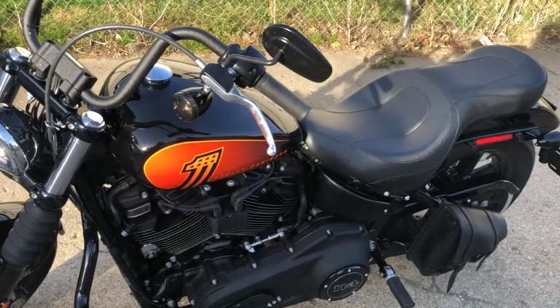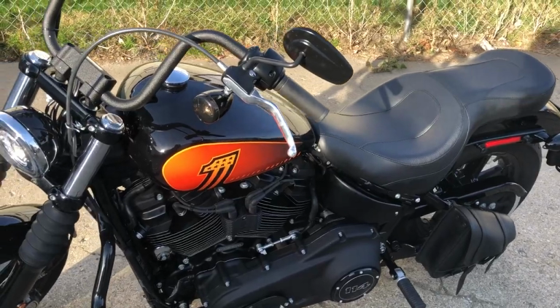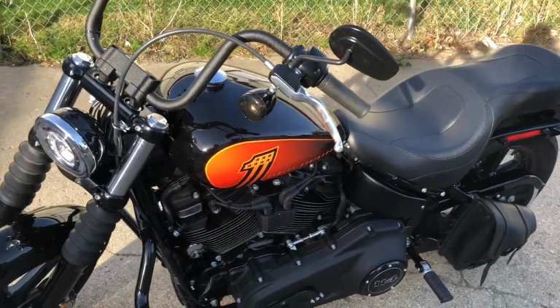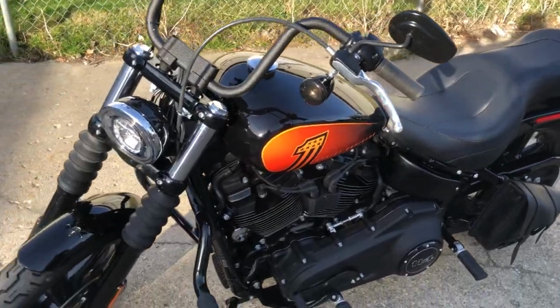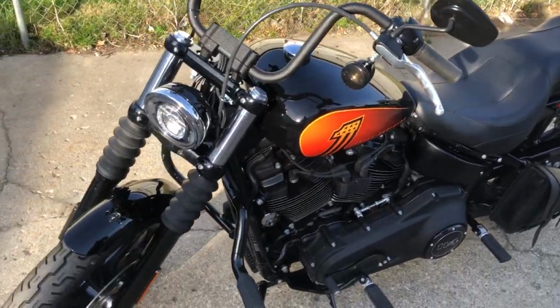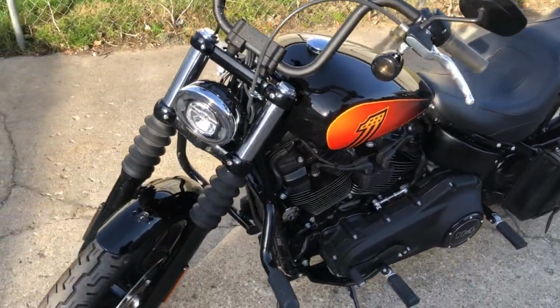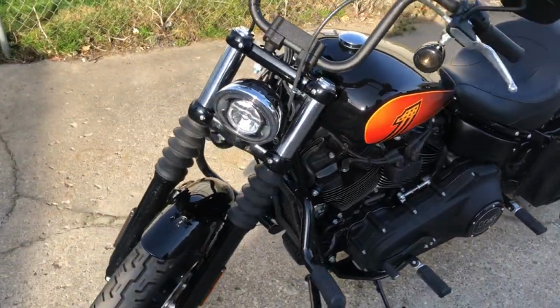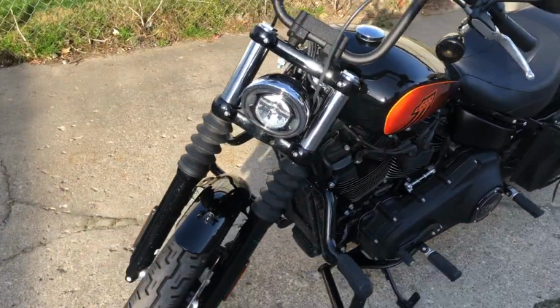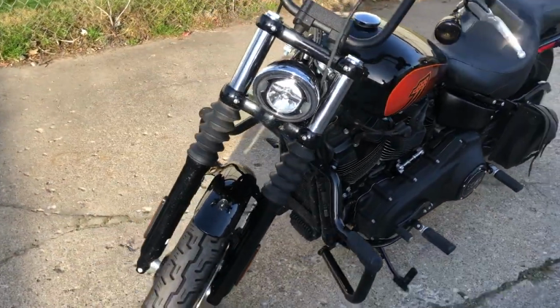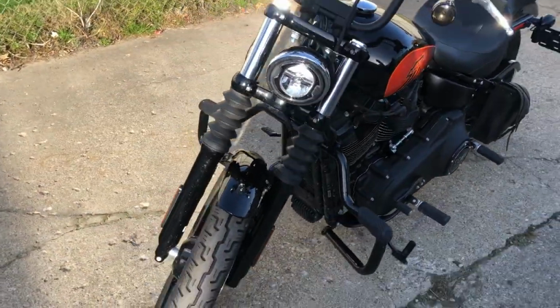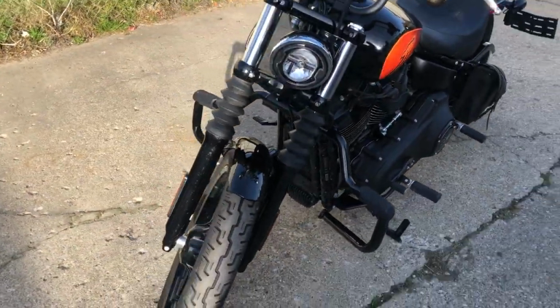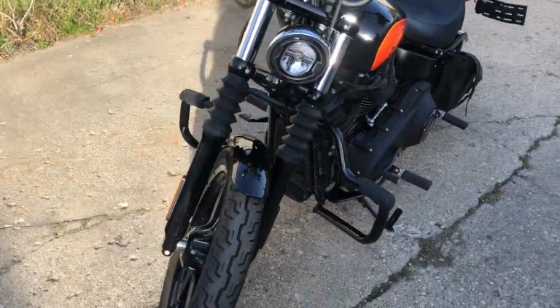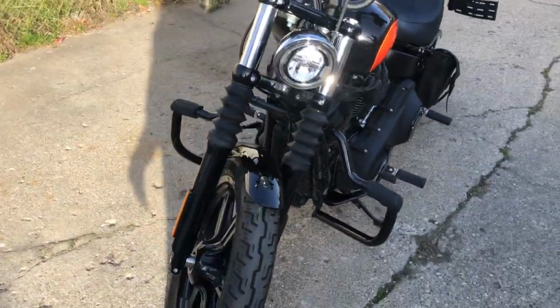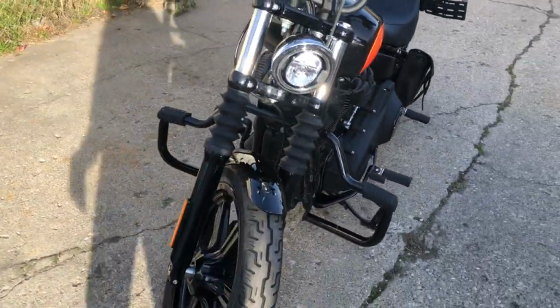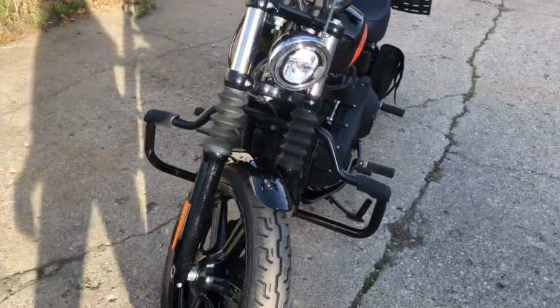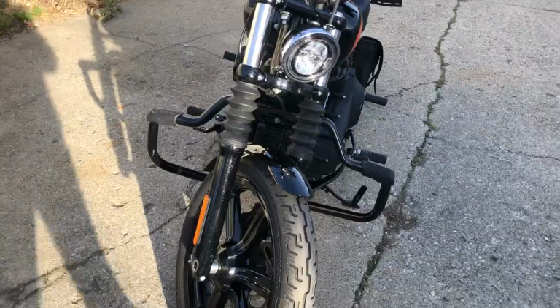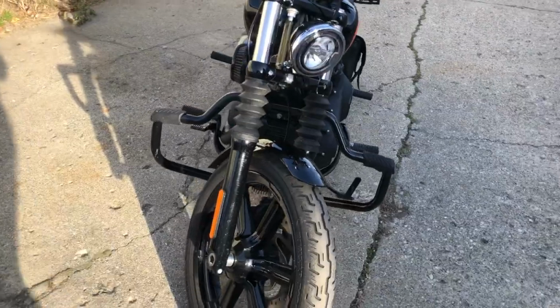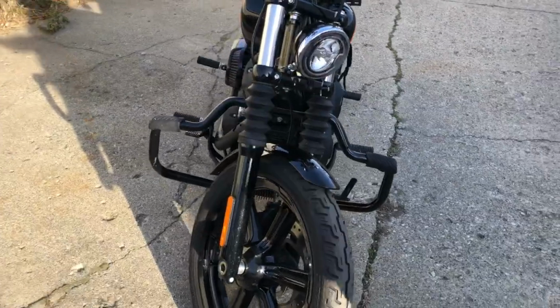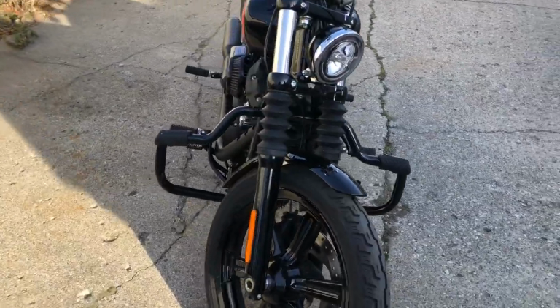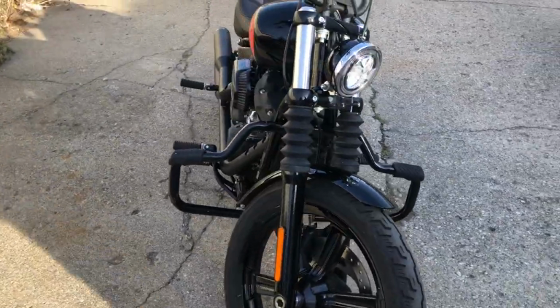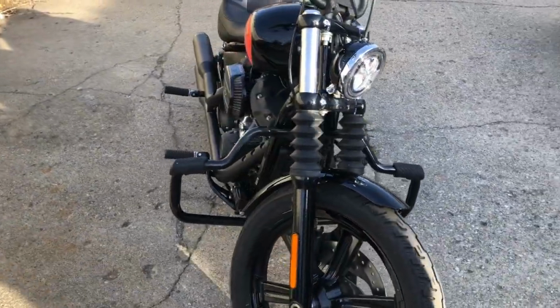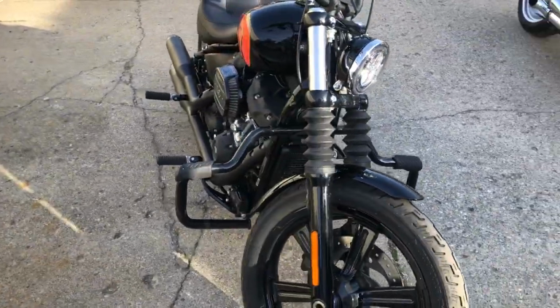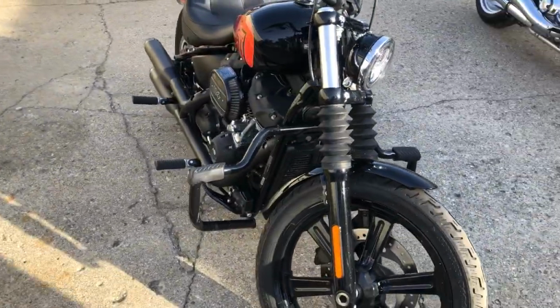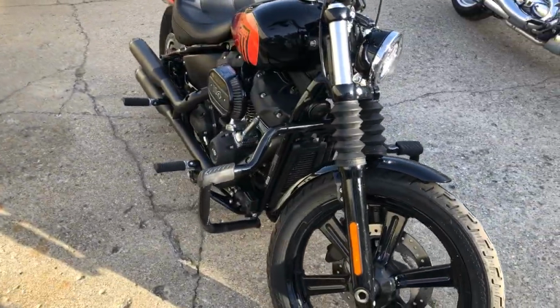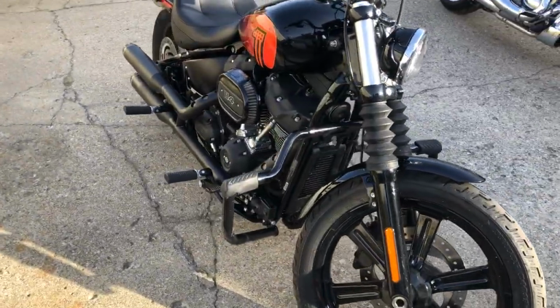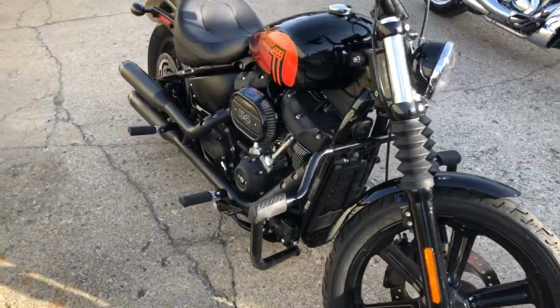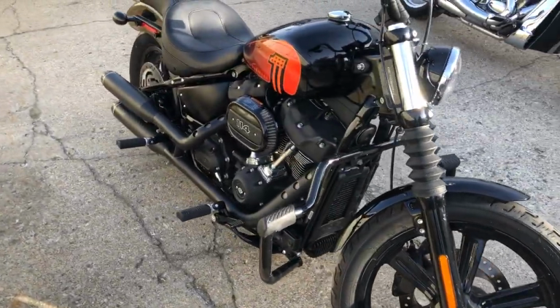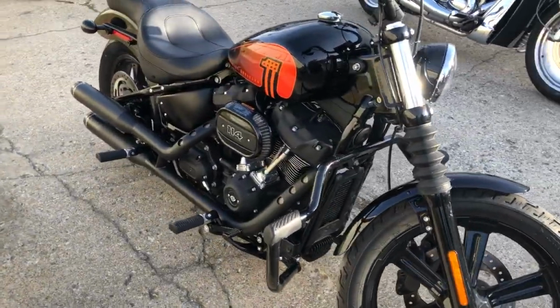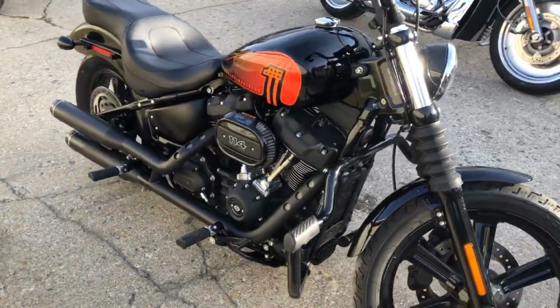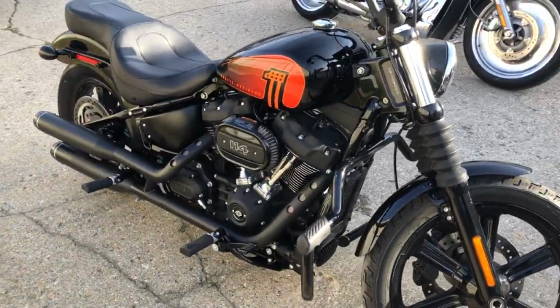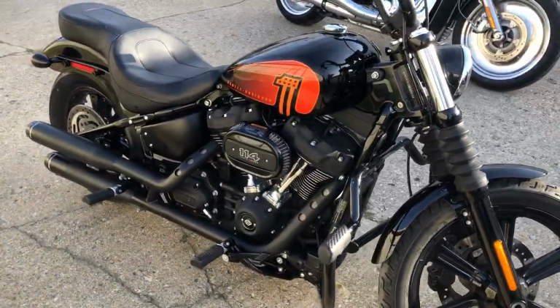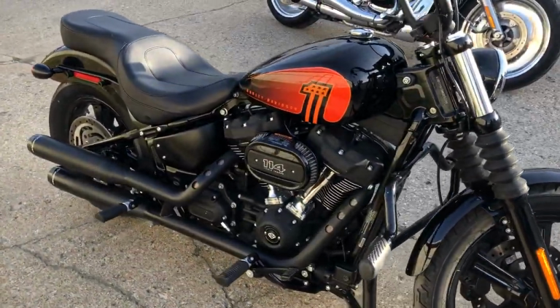Hey guys, ApprovalPowerSports.com here doing some videos on some stuff that just came in. Check this one out — we got a 22 Harley Fat Bob for sale, only 3,735 miles.